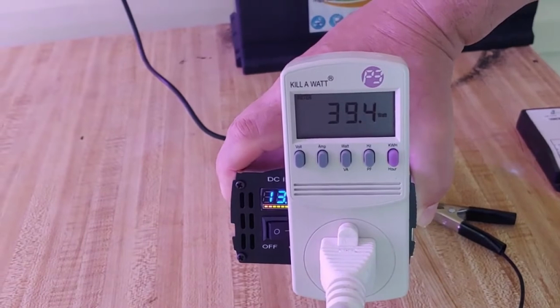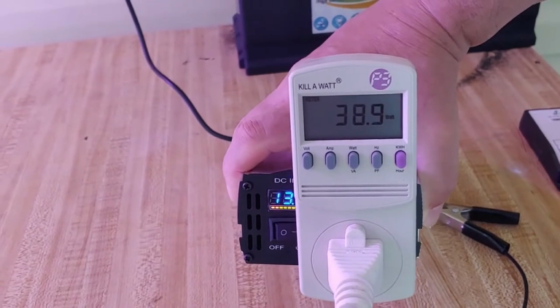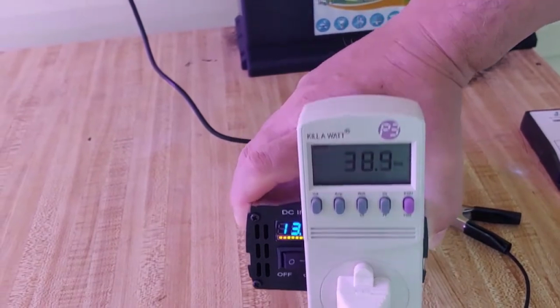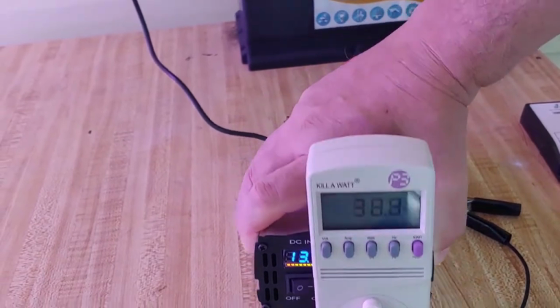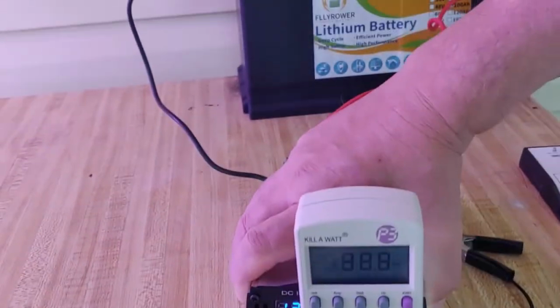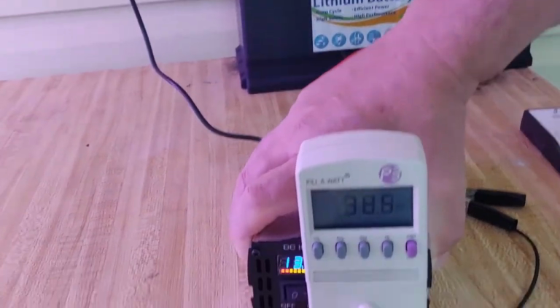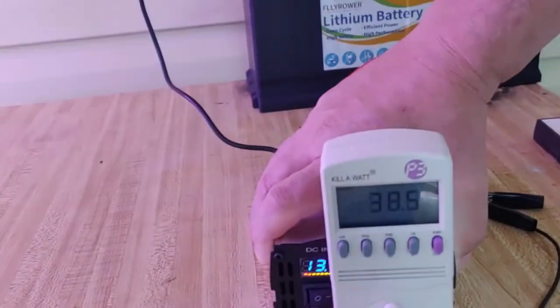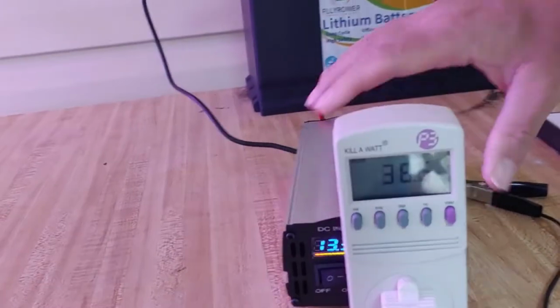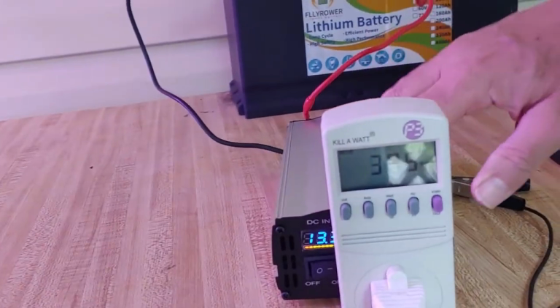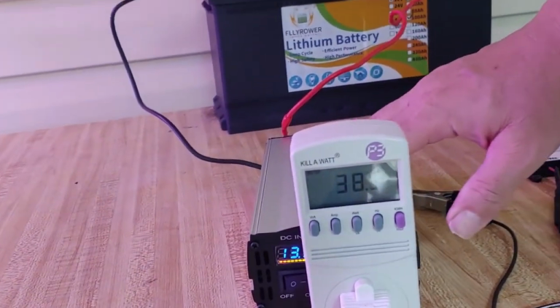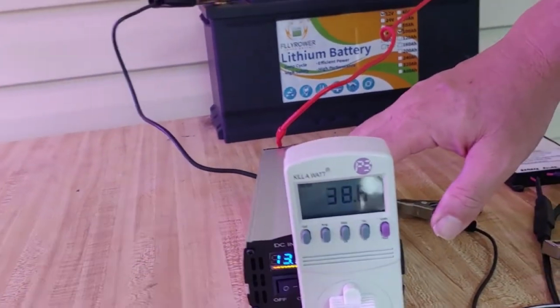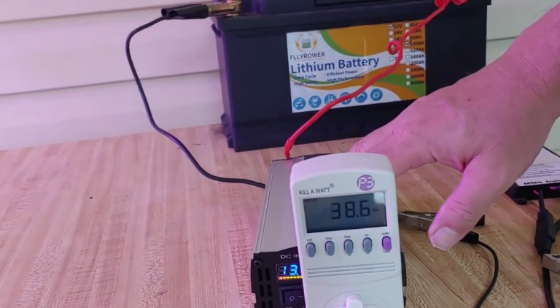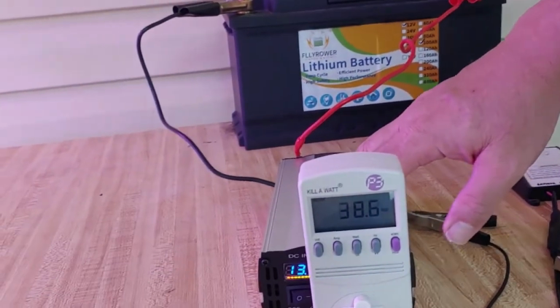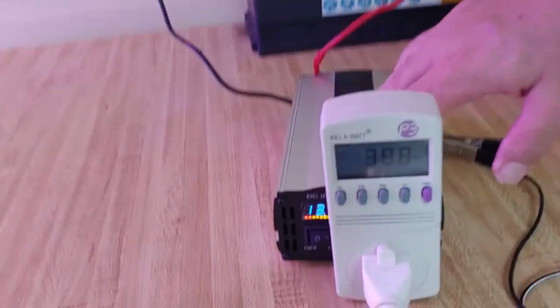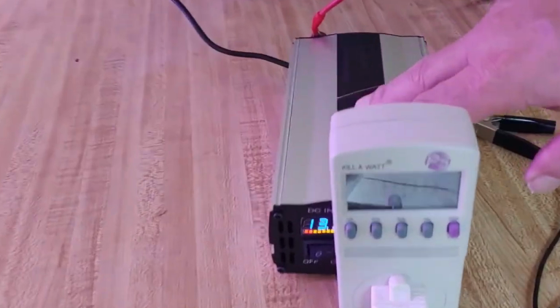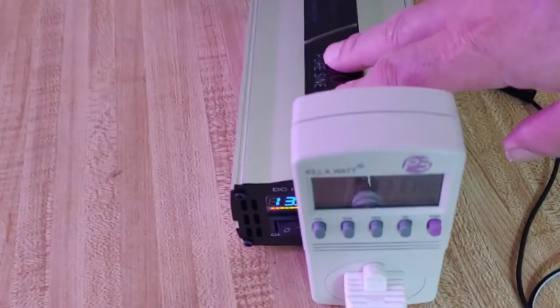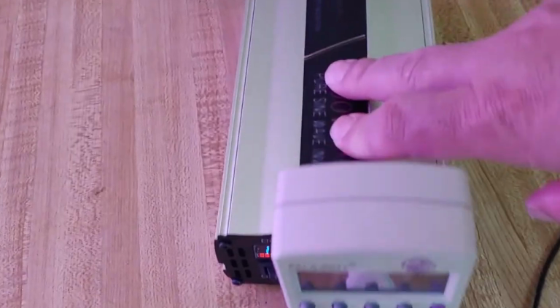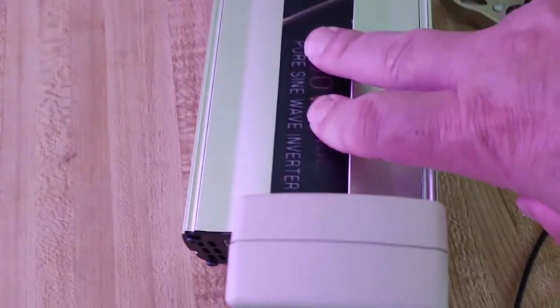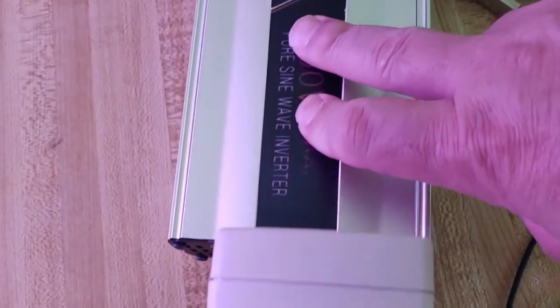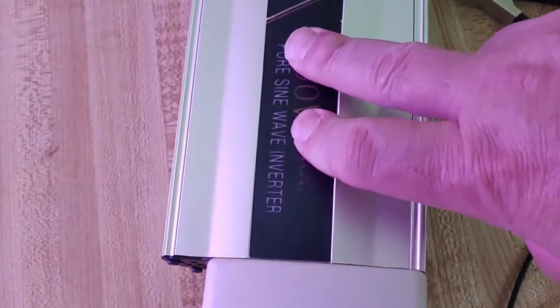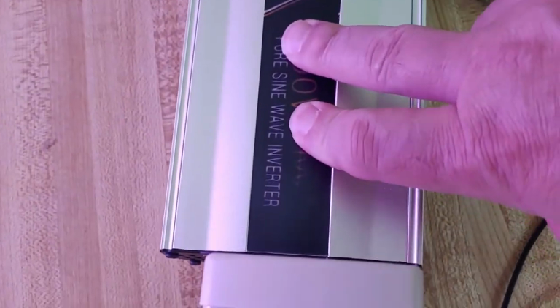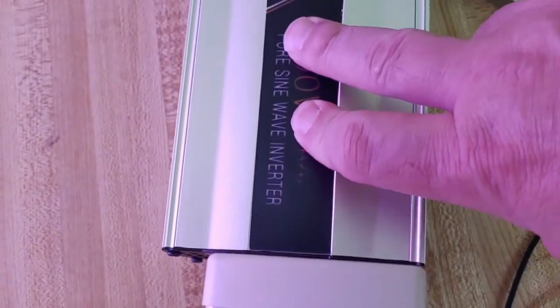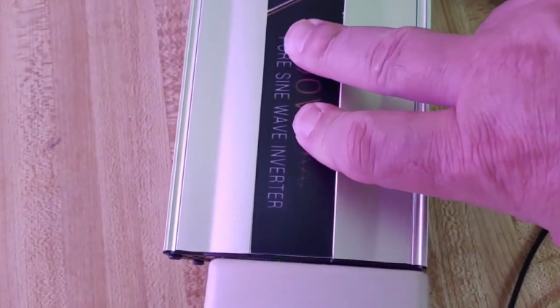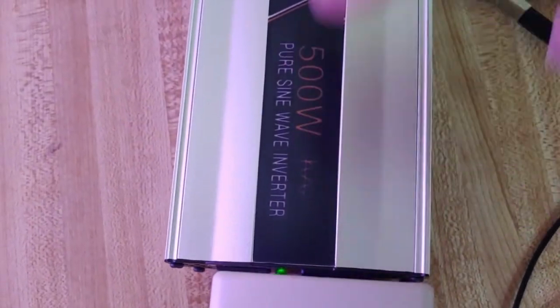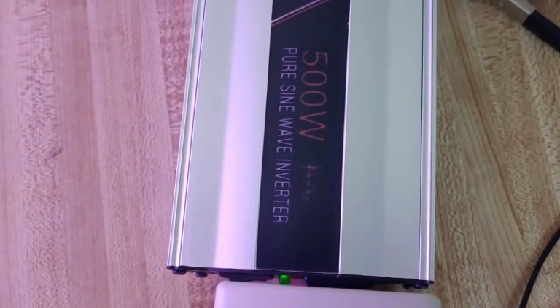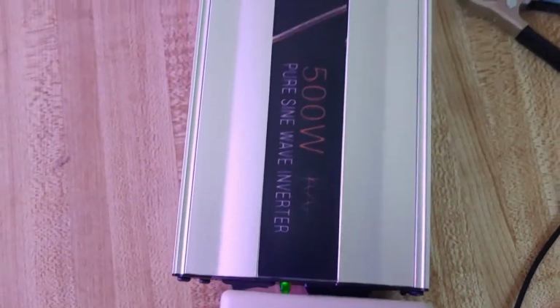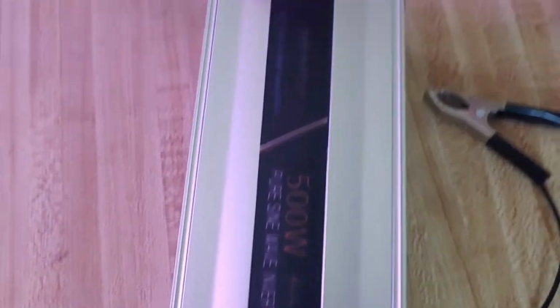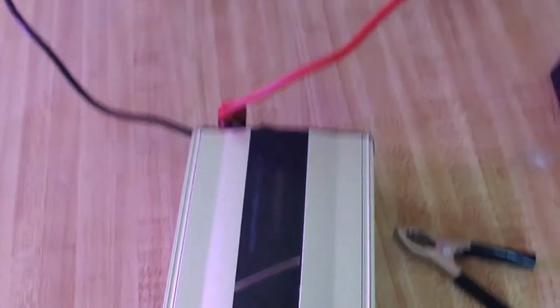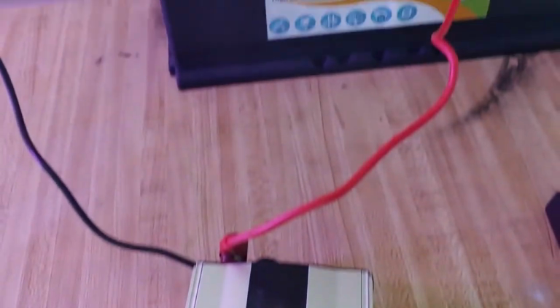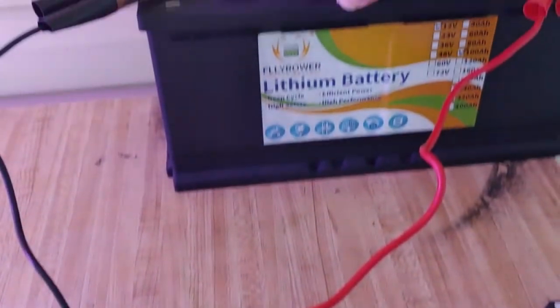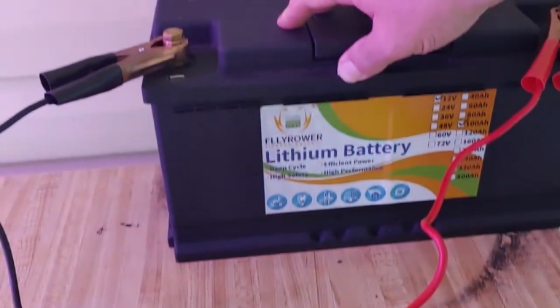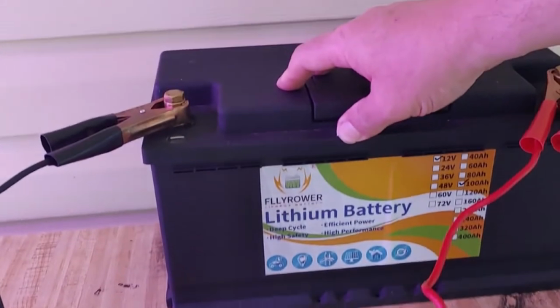At the moment I have a pure sine wave inverter here. I also have it connected to a battery, which is going to run my system.